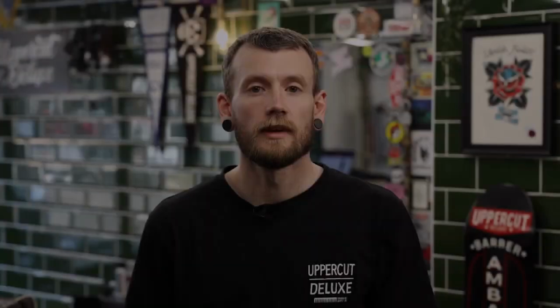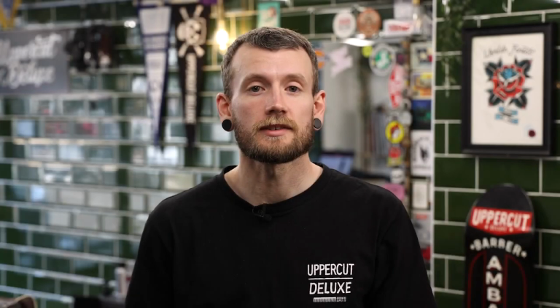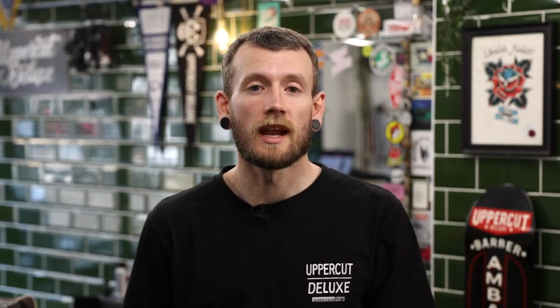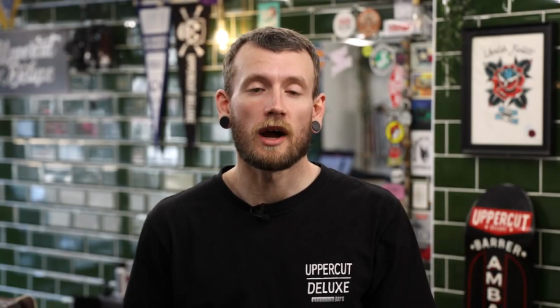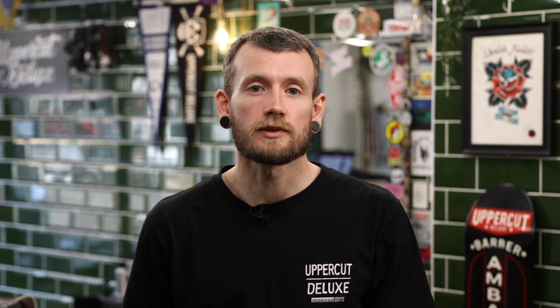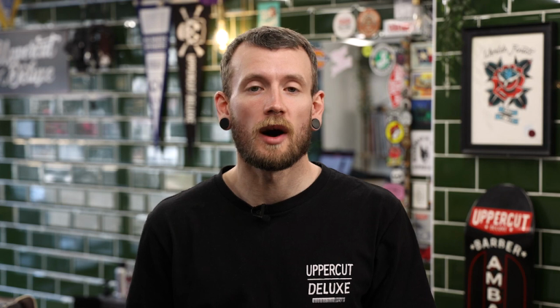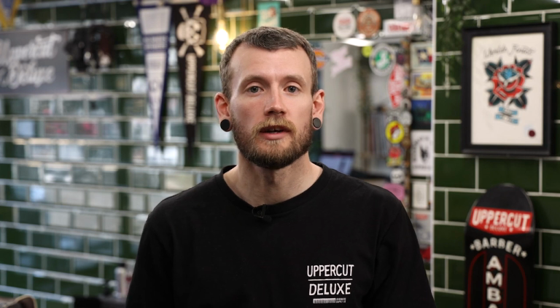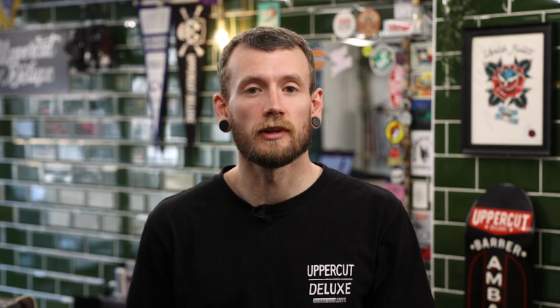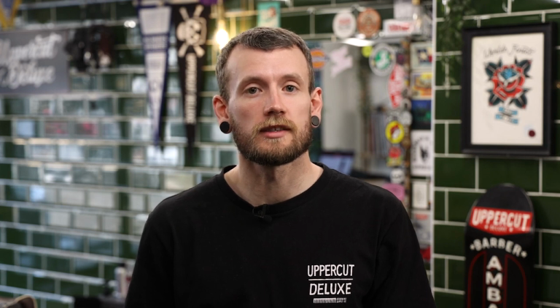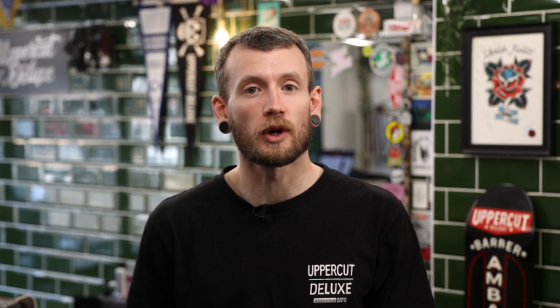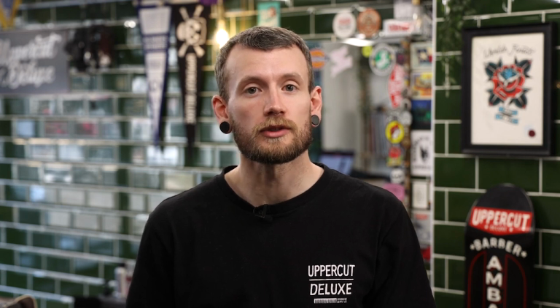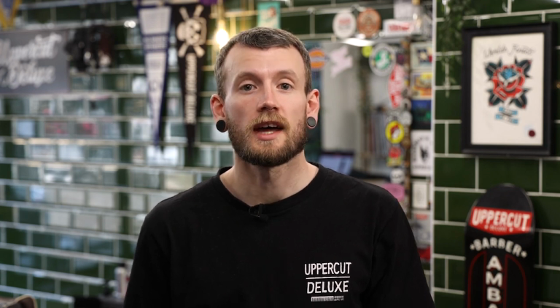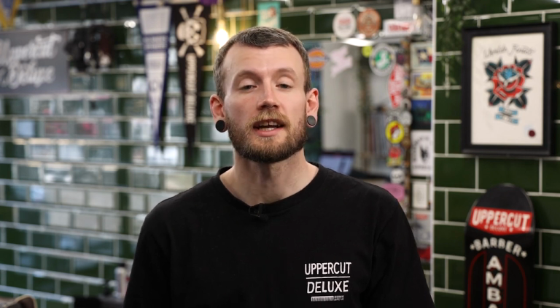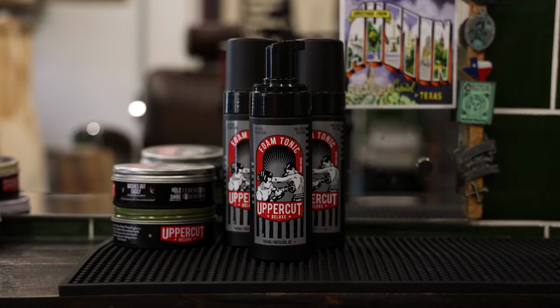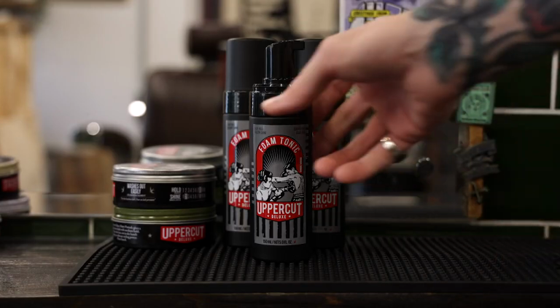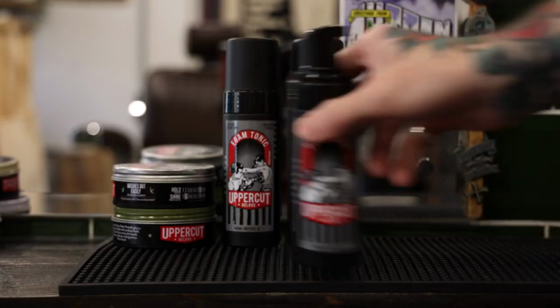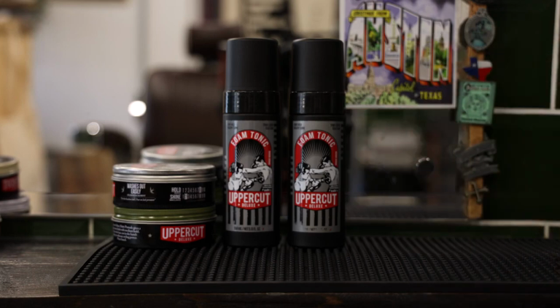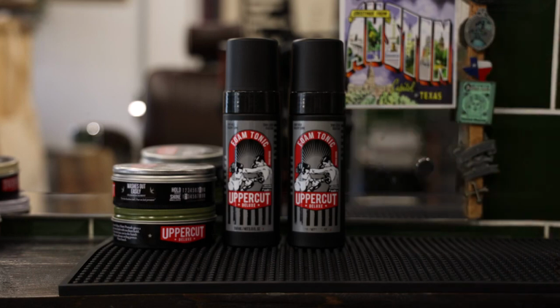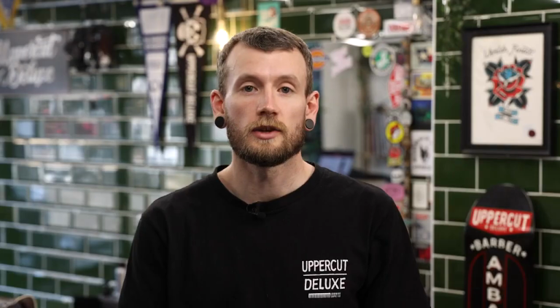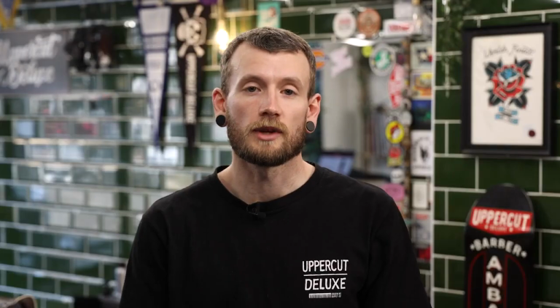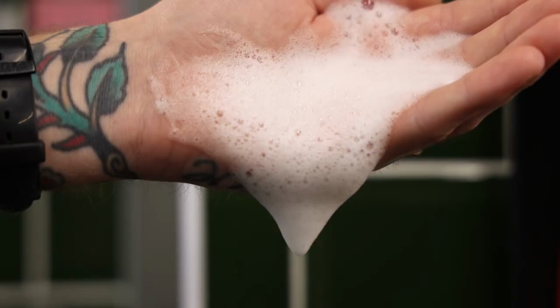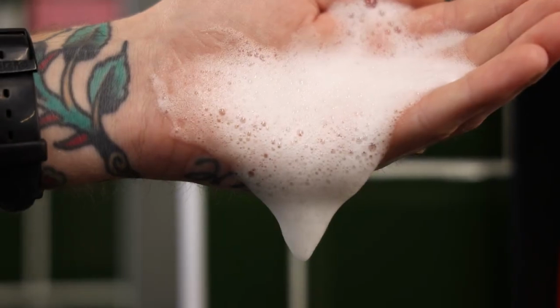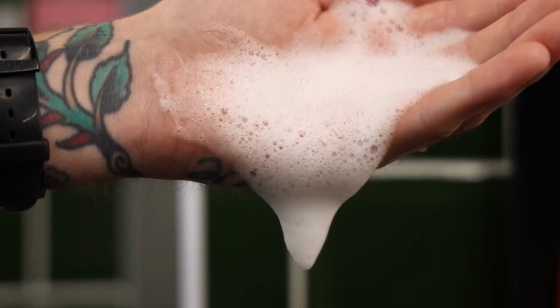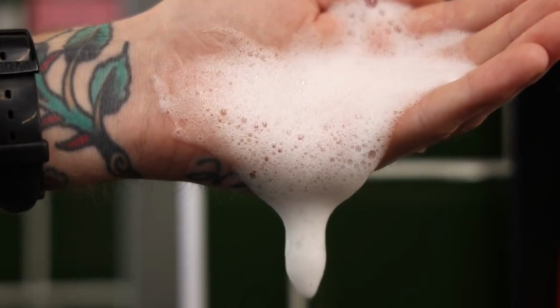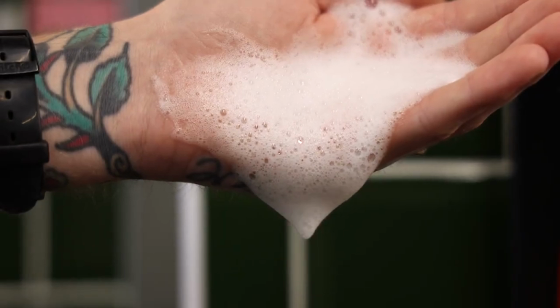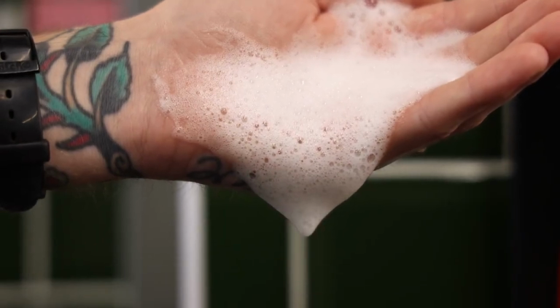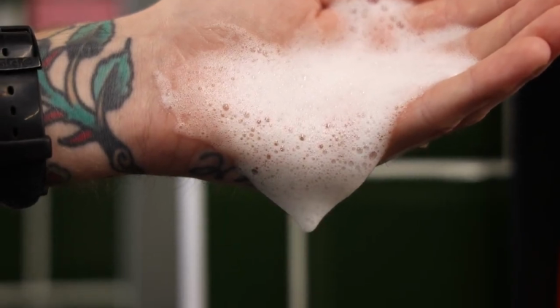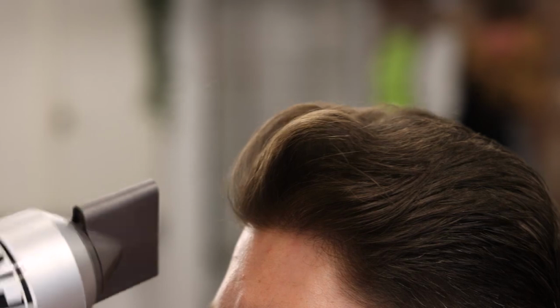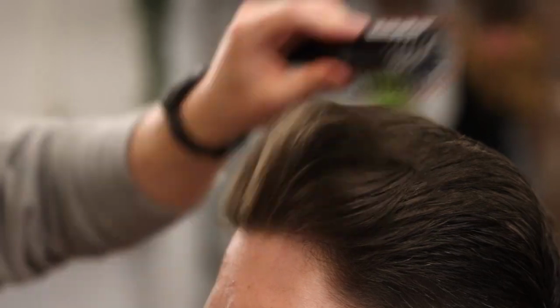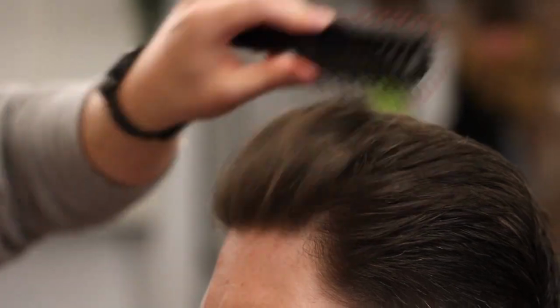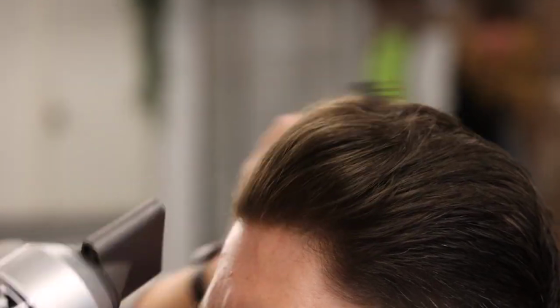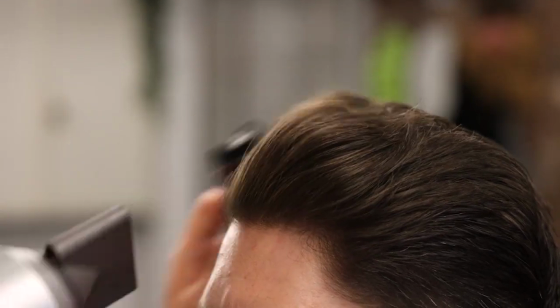Hey guys, my name is Chris Brownless. I'm a barber and a global educator for Uppercut Deluxe. Today we're taking a look at the Uppercut Deluxe Foam Tonic. This unique foam tonic is a hydrating mousse which offers great hair and scalp care and adds protection against heat when blow-drying.